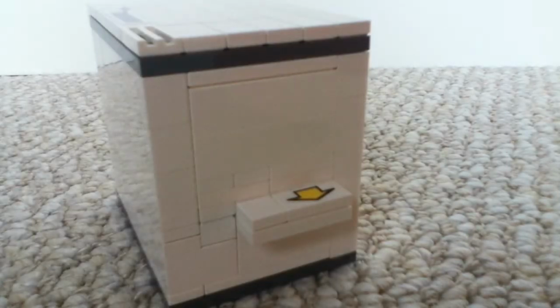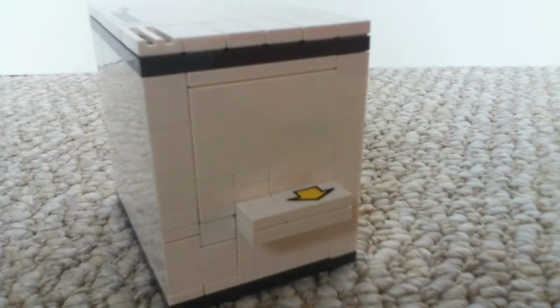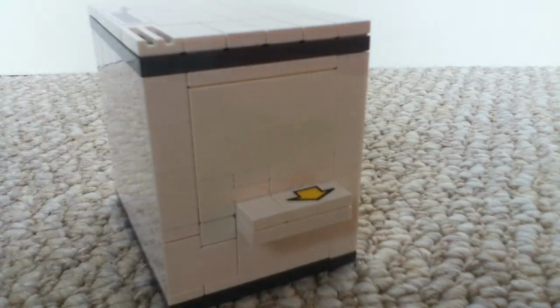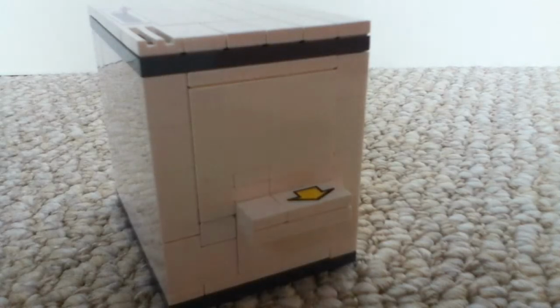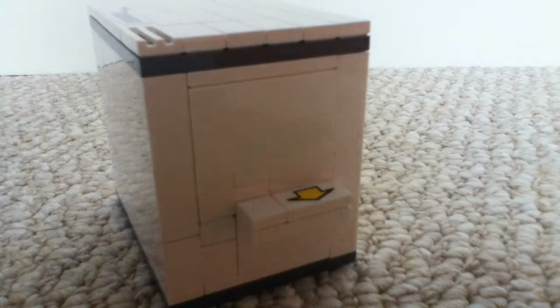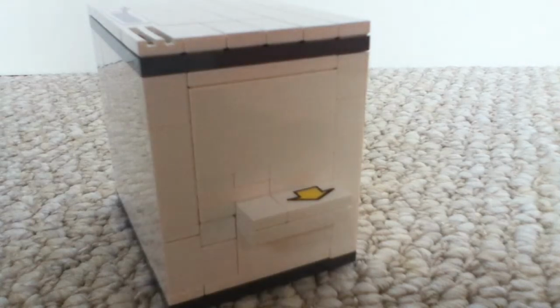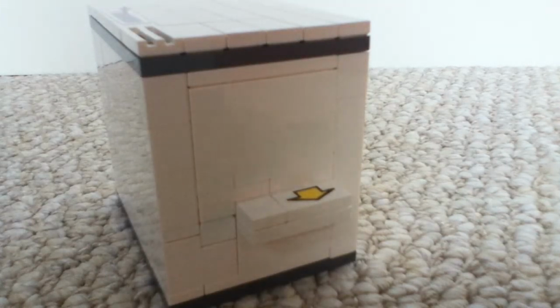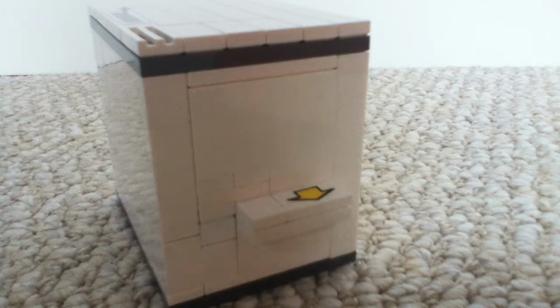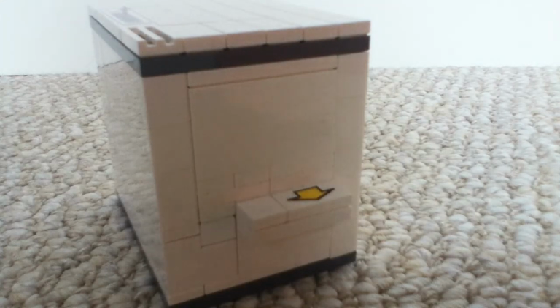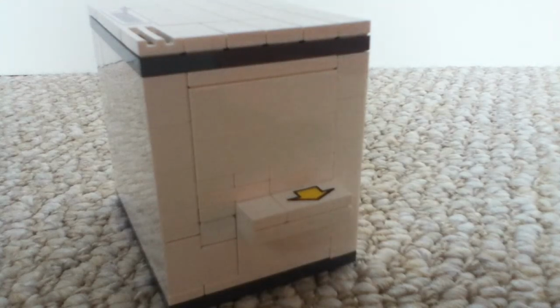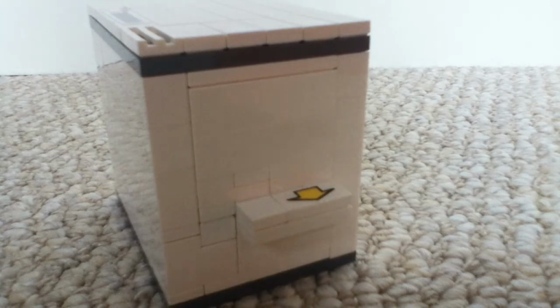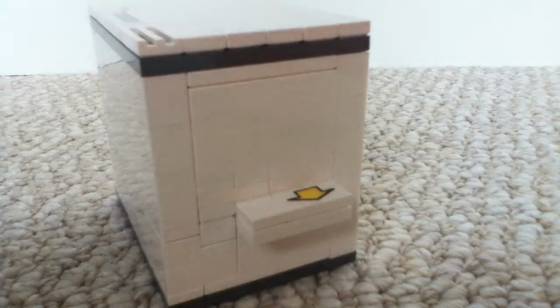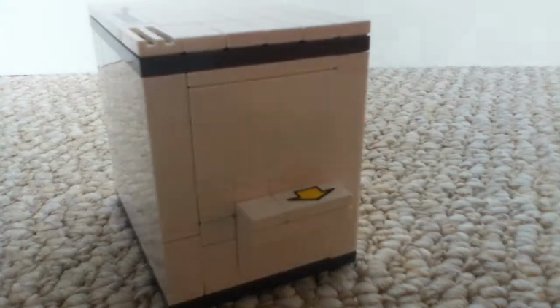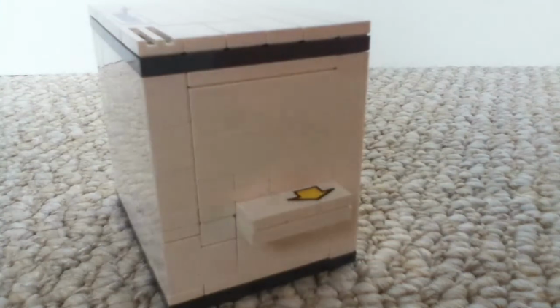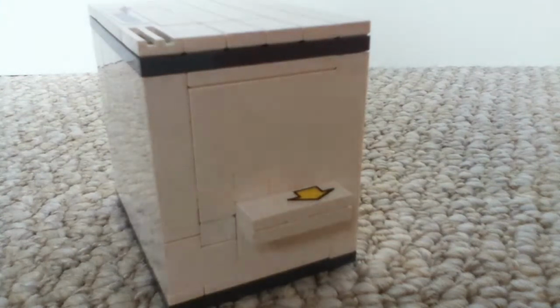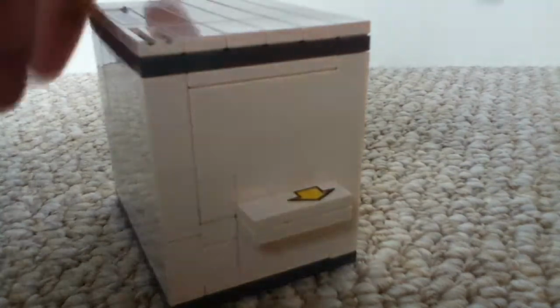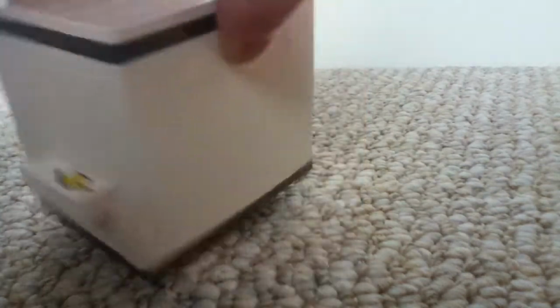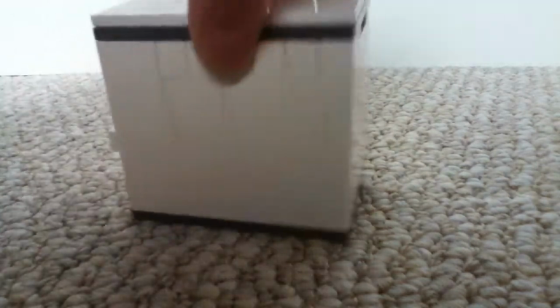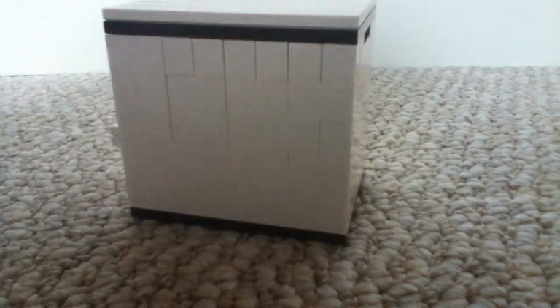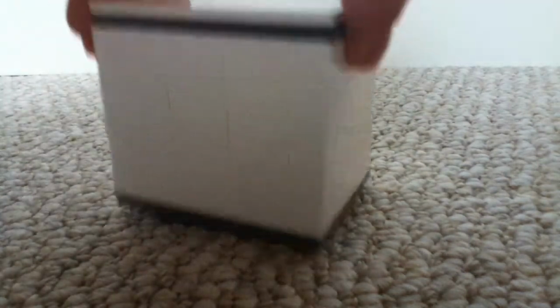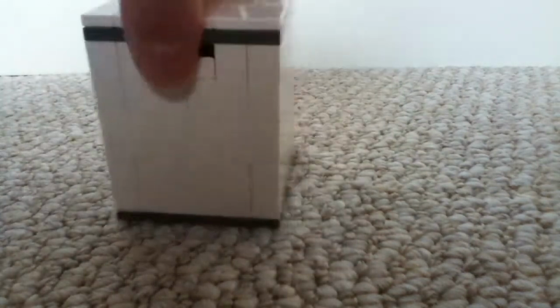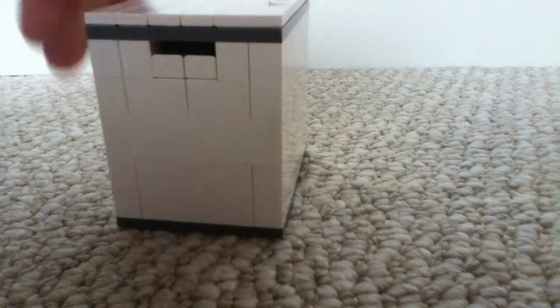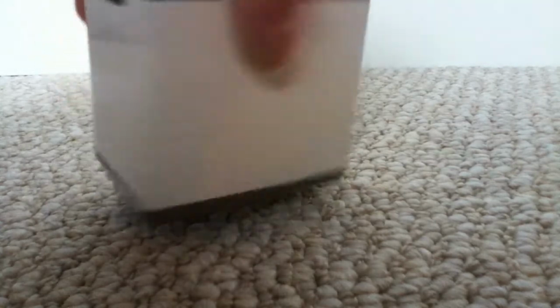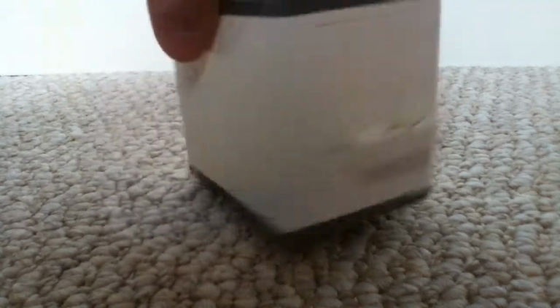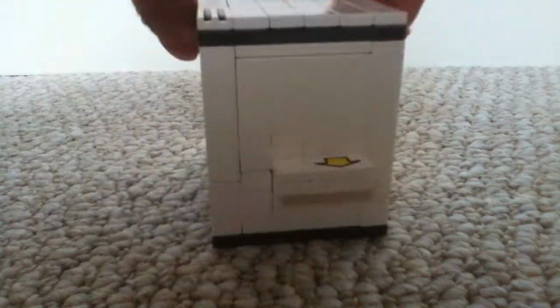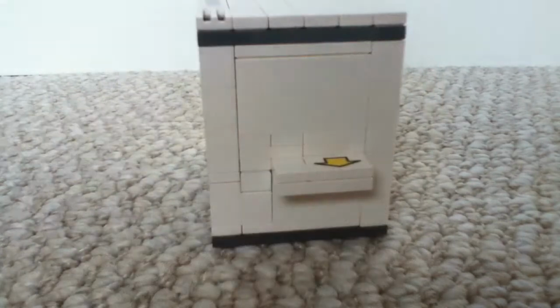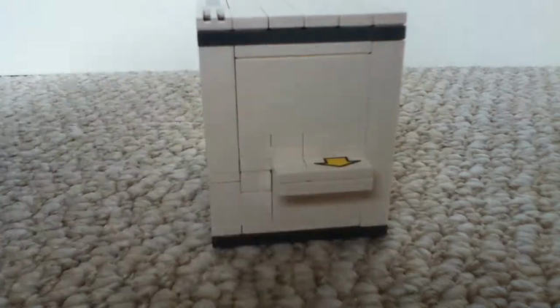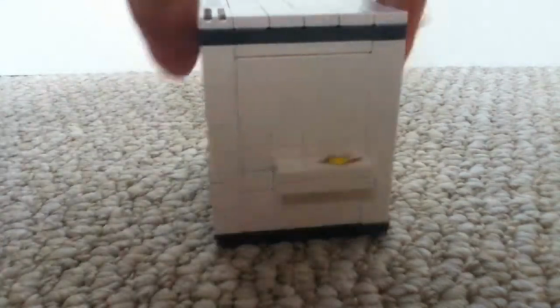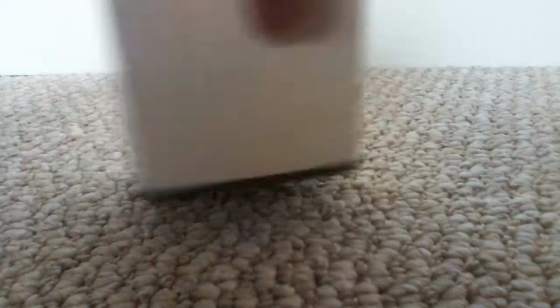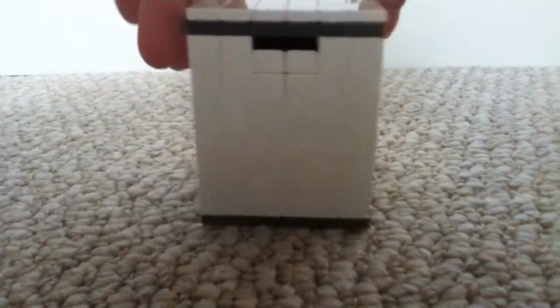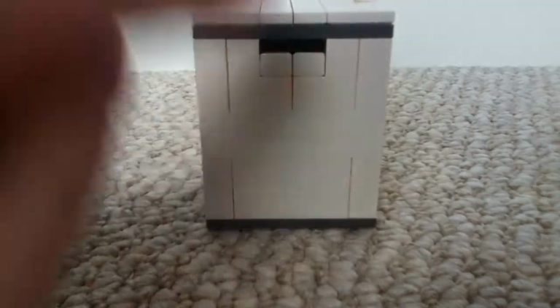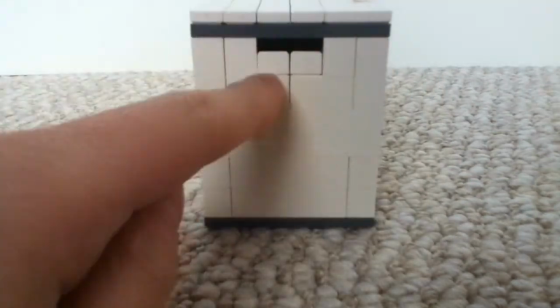What's up guys, this is JY Carrot here. Today I'm going to be showing you my new LEGO — mock LEGO safe. Here is your quick 360-degree view, and you're probably wondering: why is there a hole here?